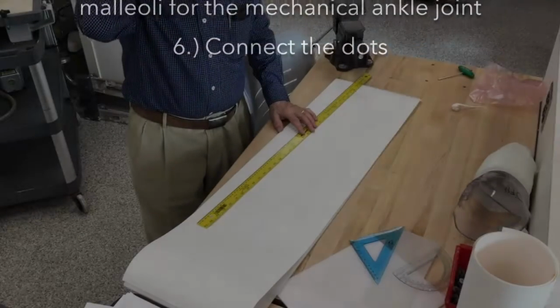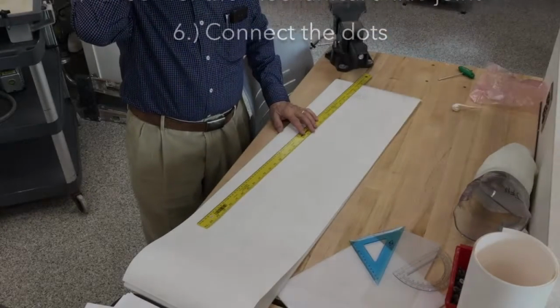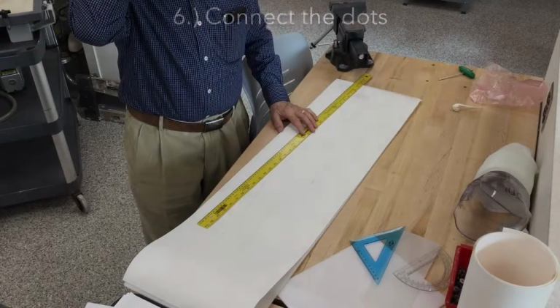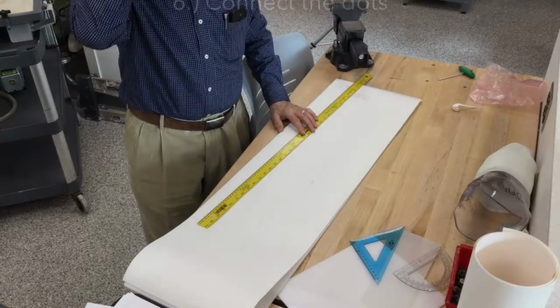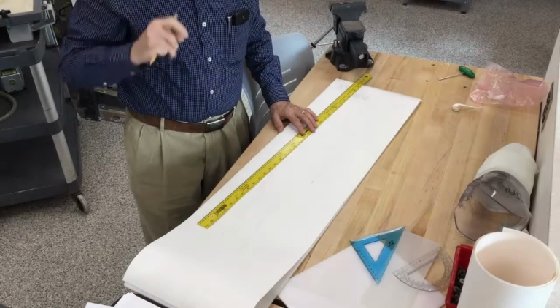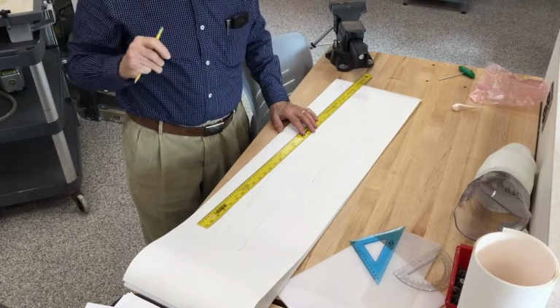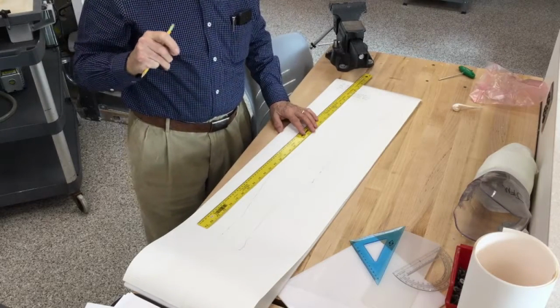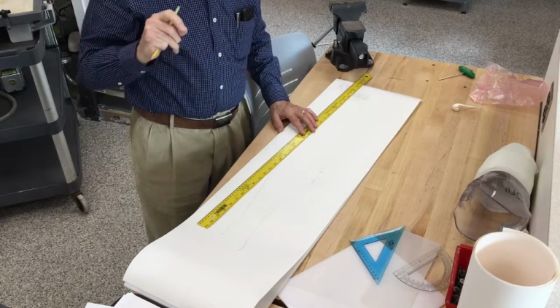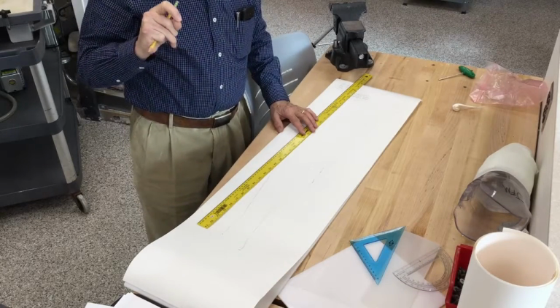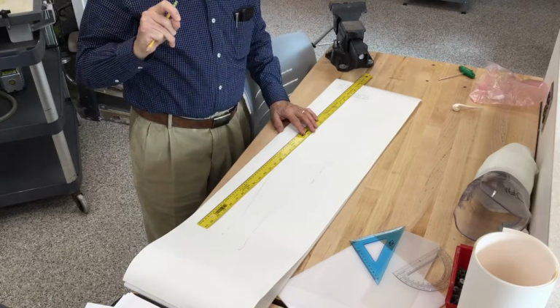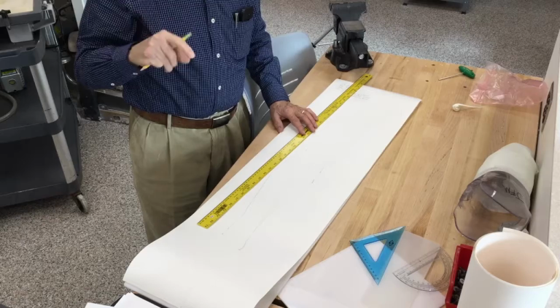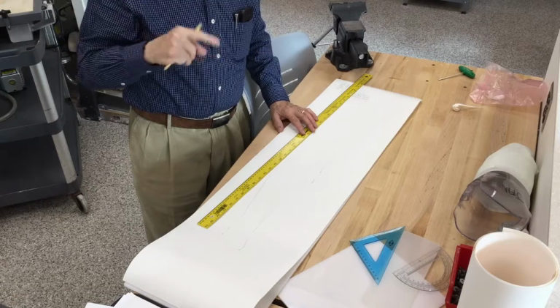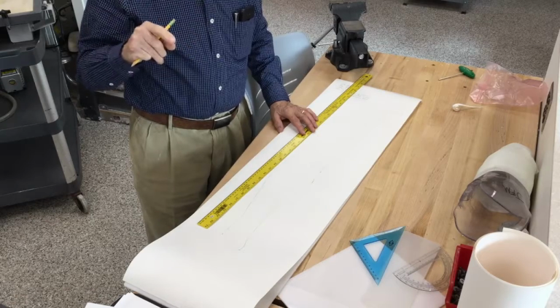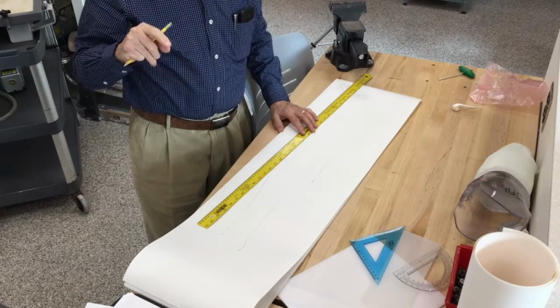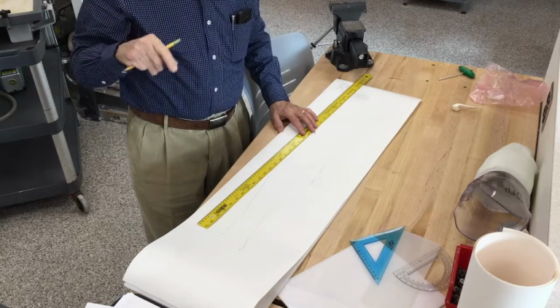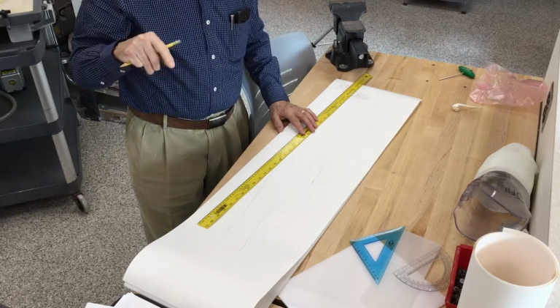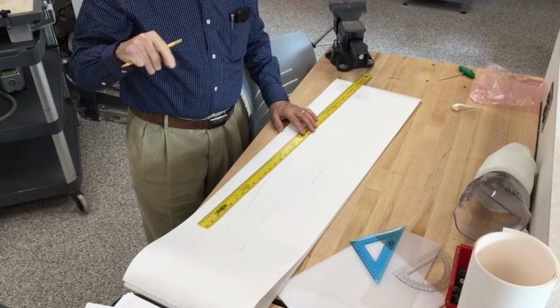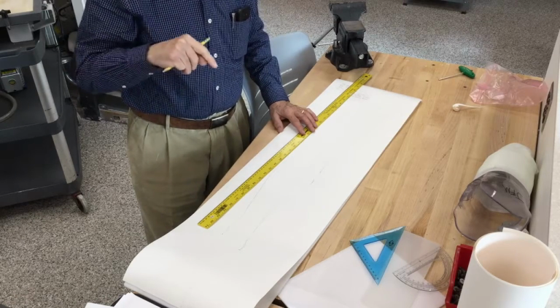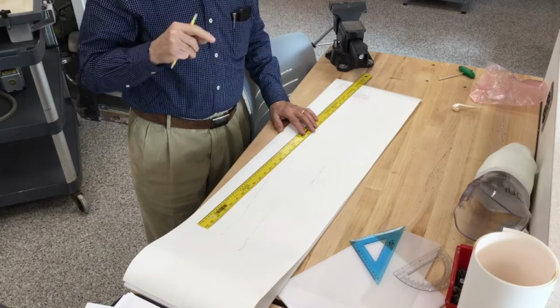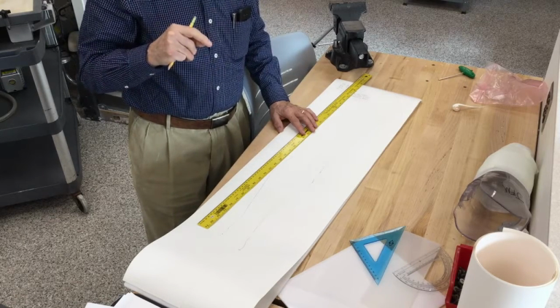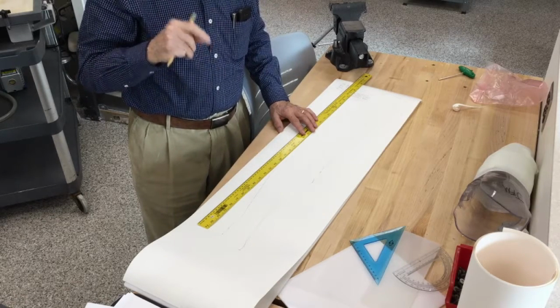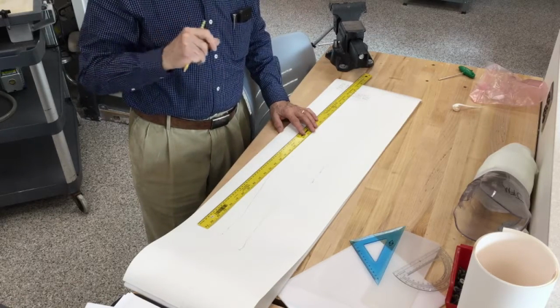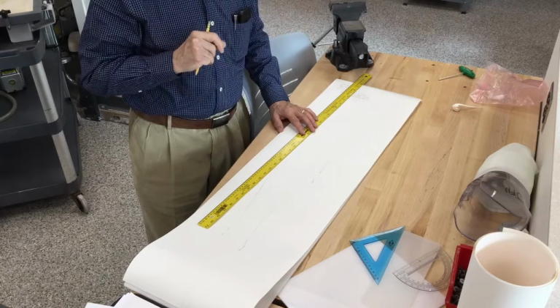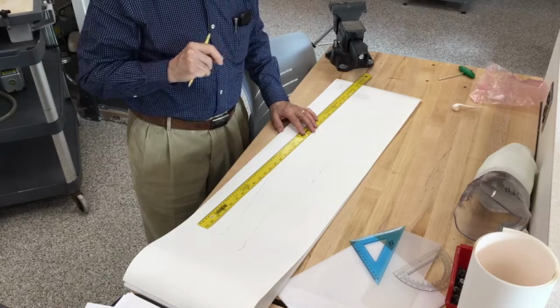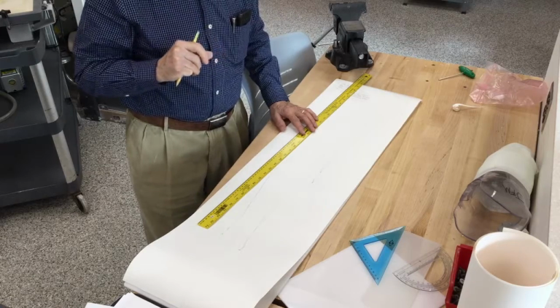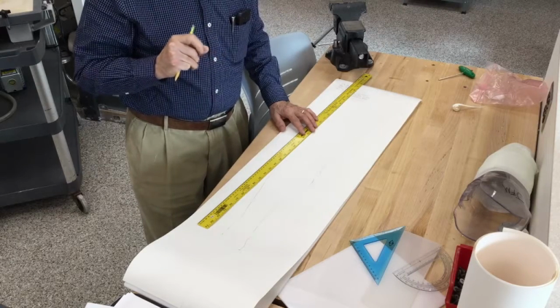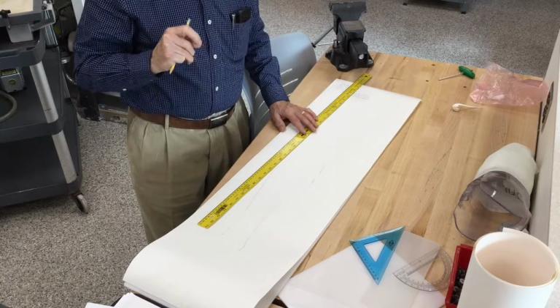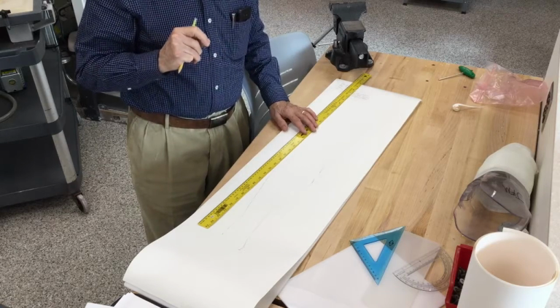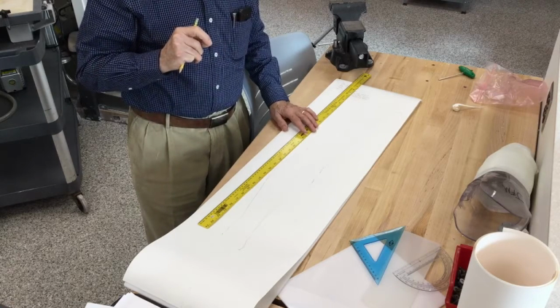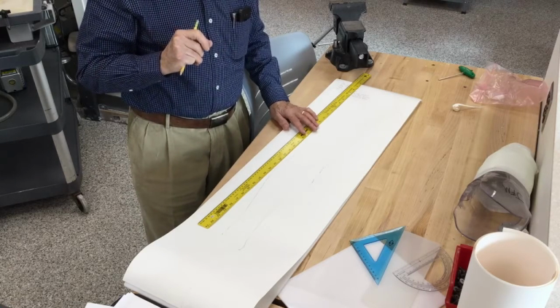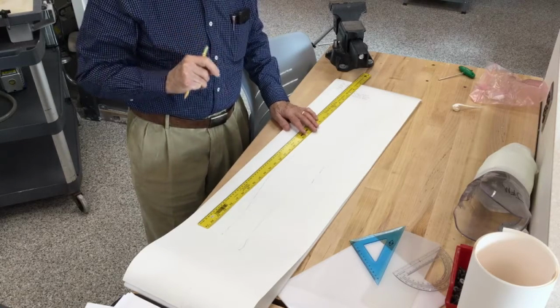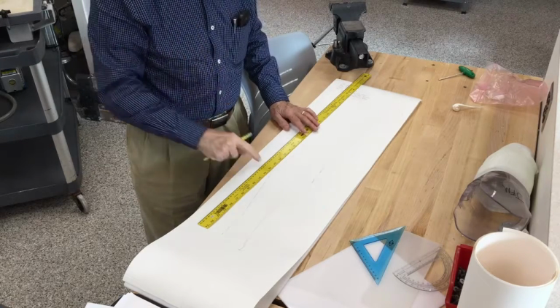There may be a question as to why we were getting an outline of the thigh and the perineum if we're only doing an AFO. The reason is that's what's used to establish the mid-sagittal line.